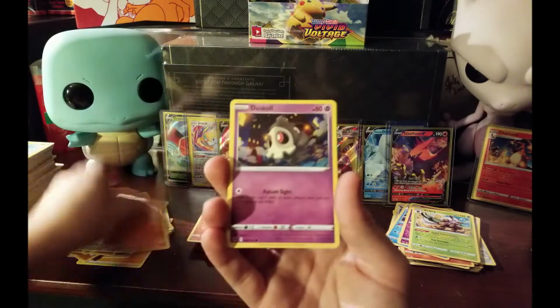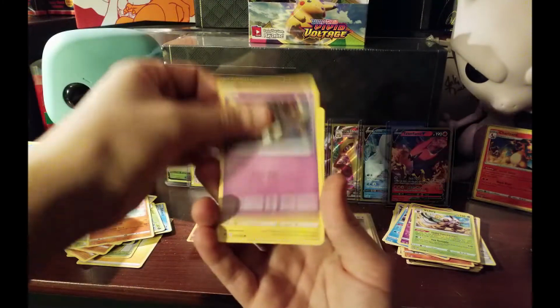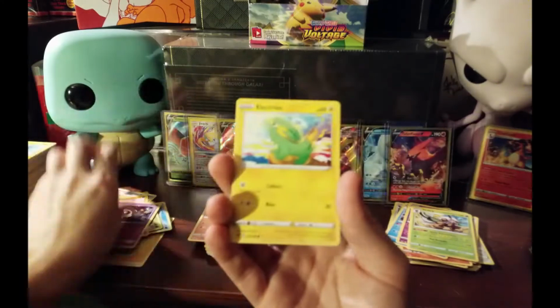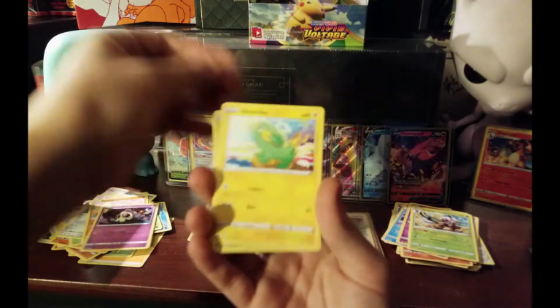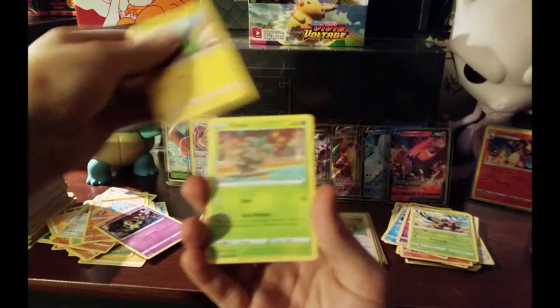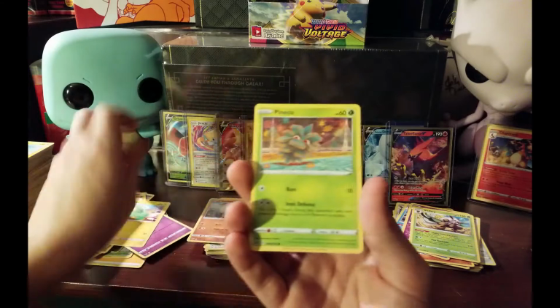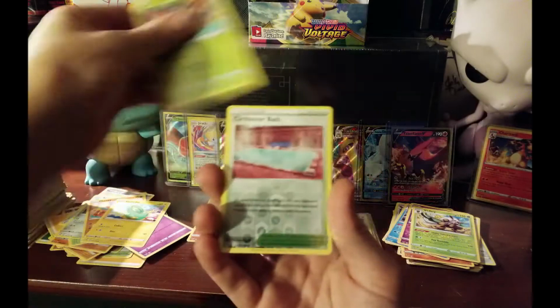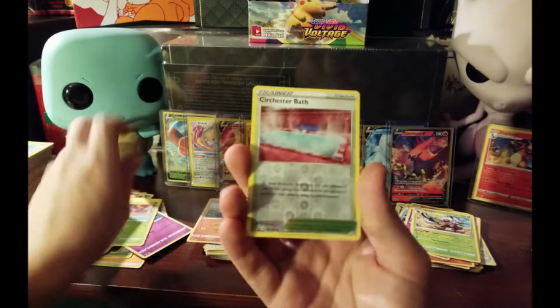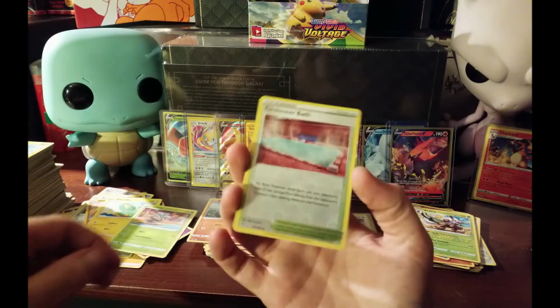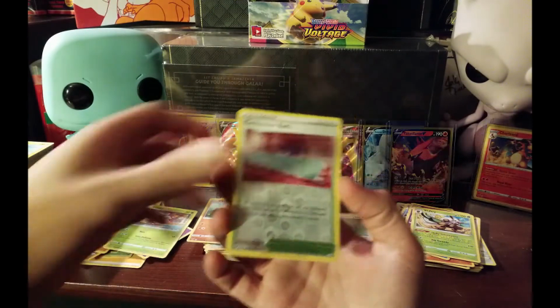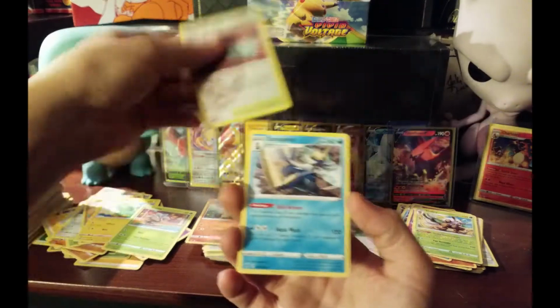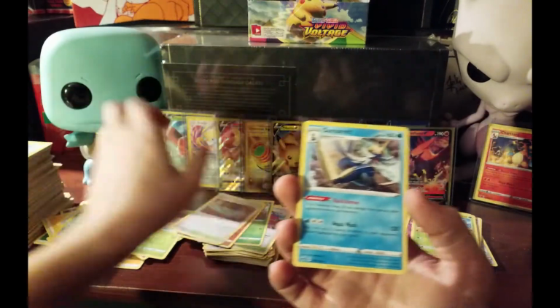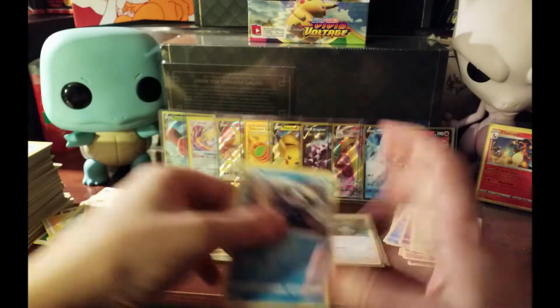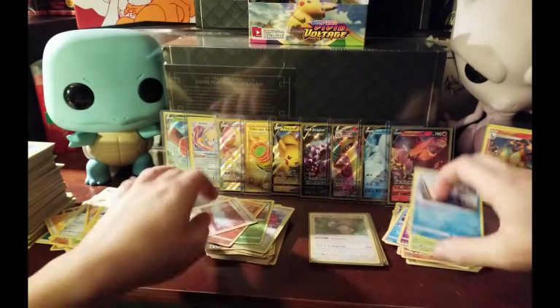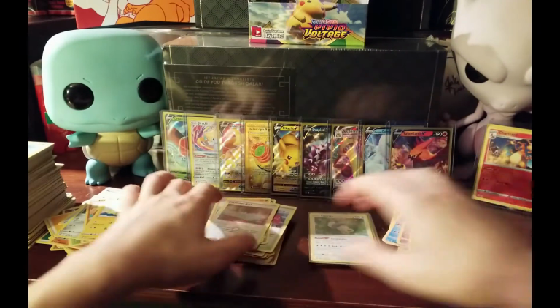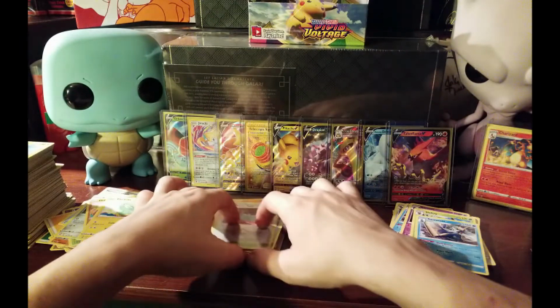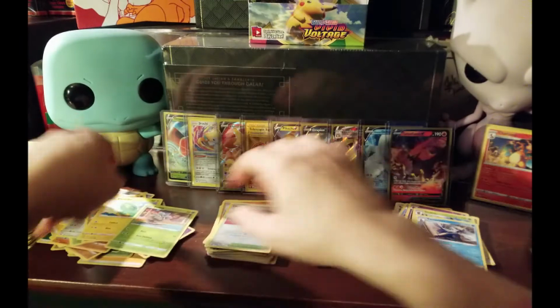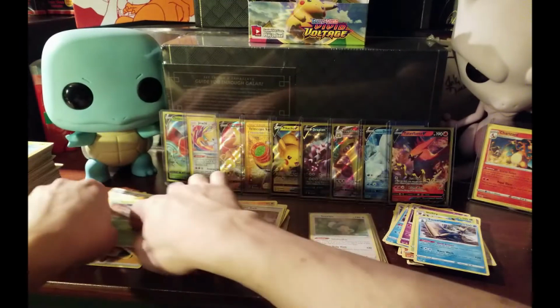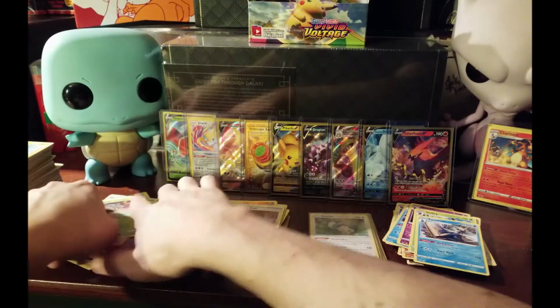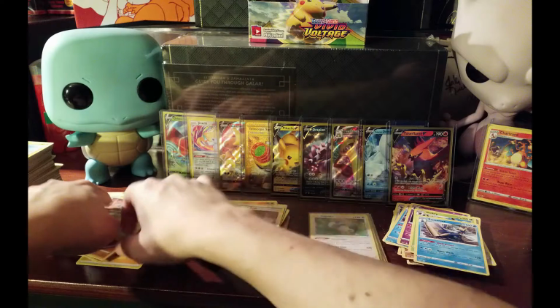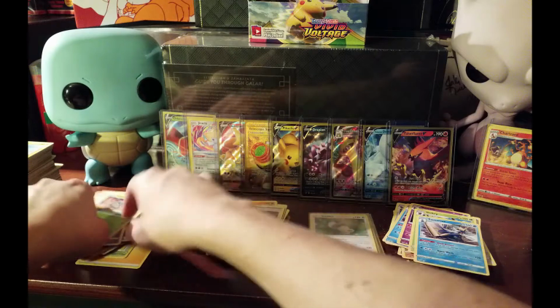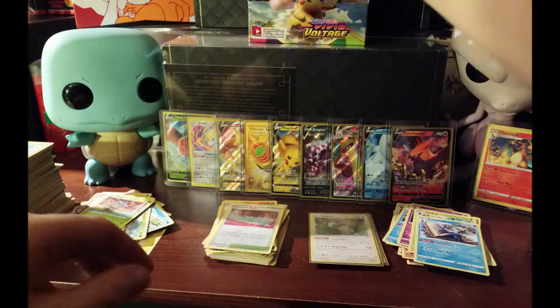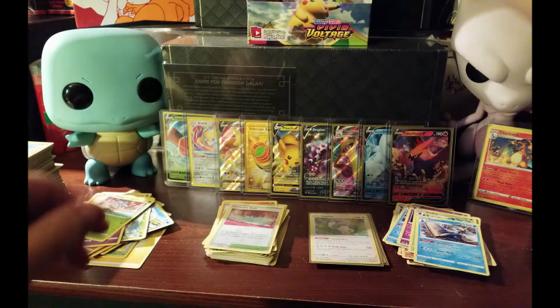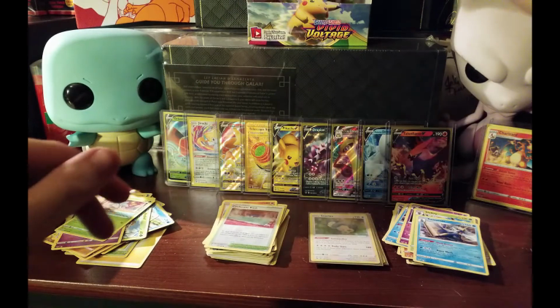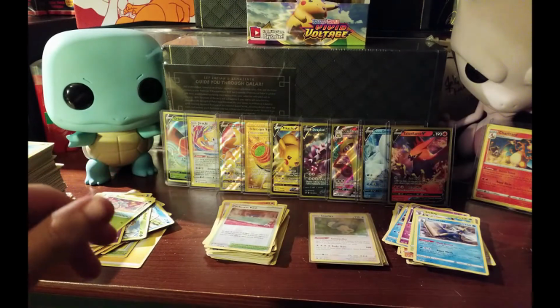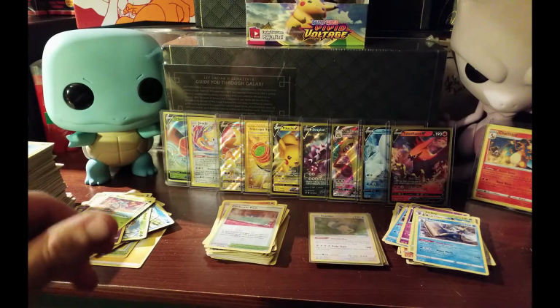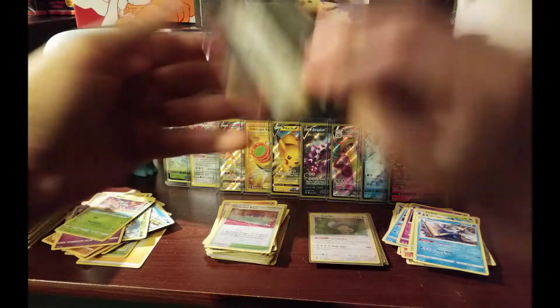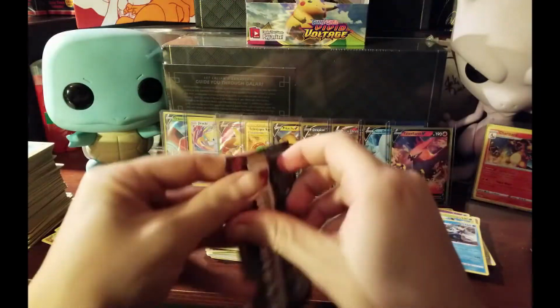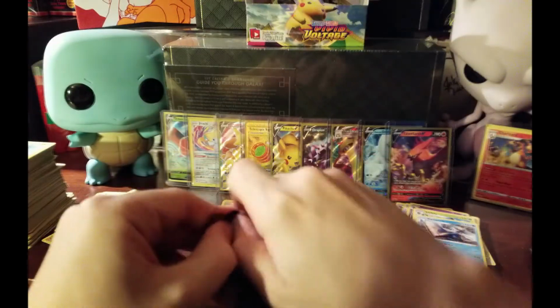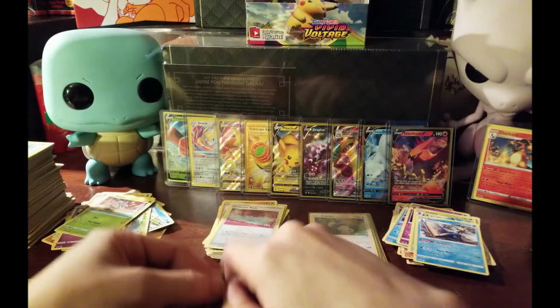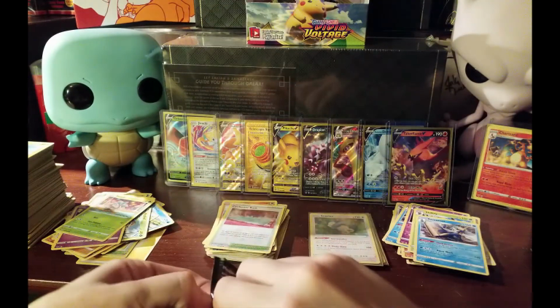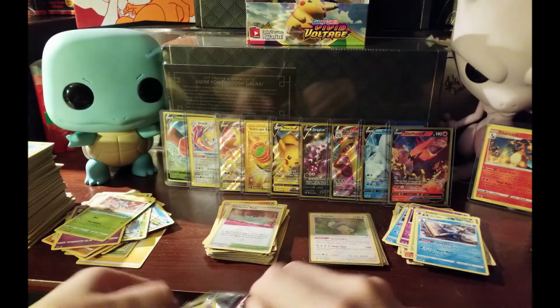Wimpod, Duskull, Electric, Pineco, and another Cinccino non-hollow. Alright guys, we got three packs left - we are down to the final three.